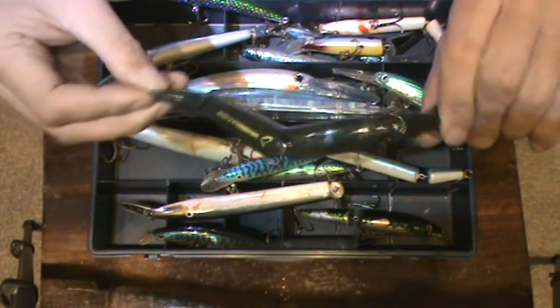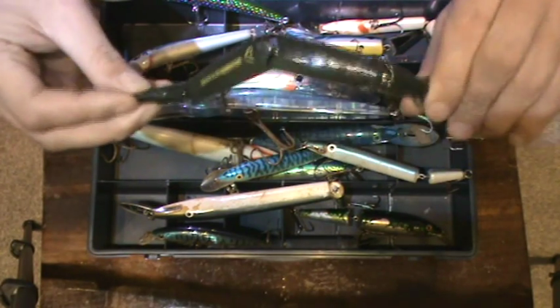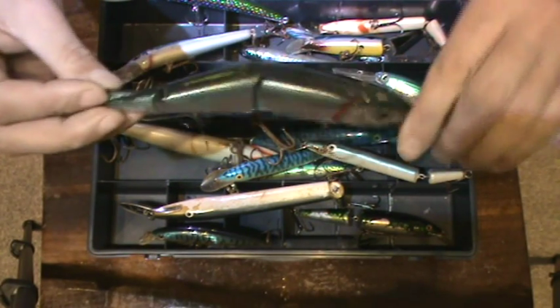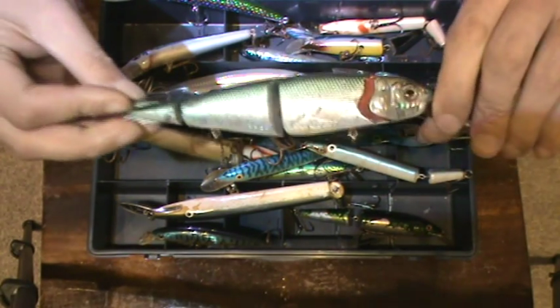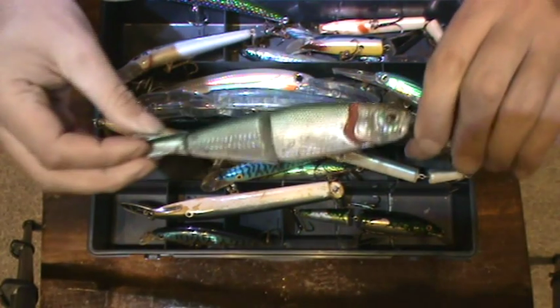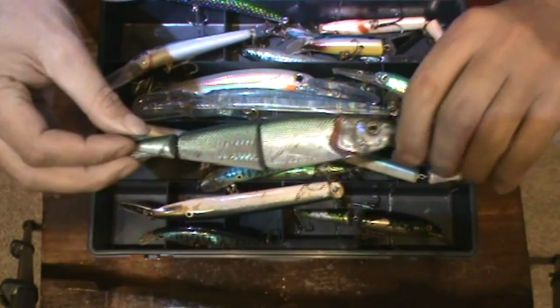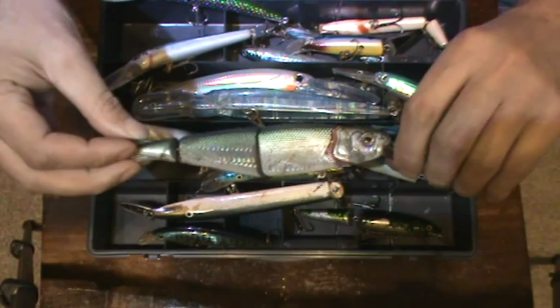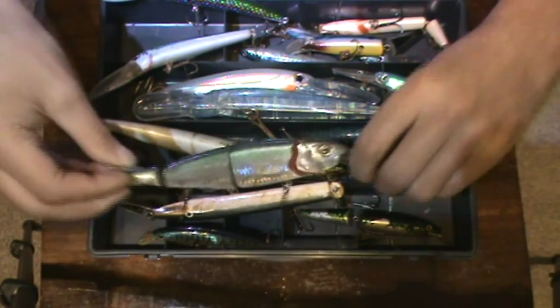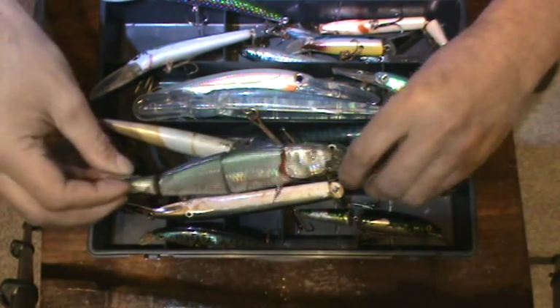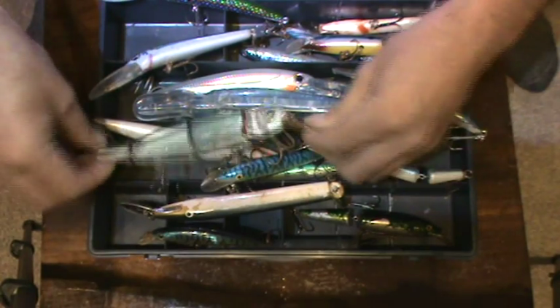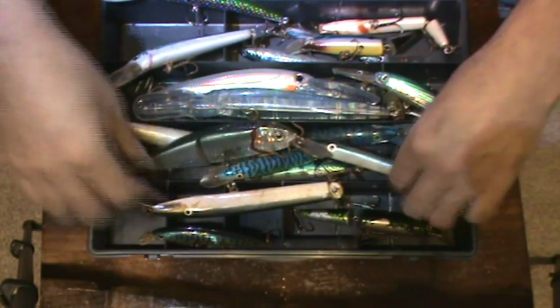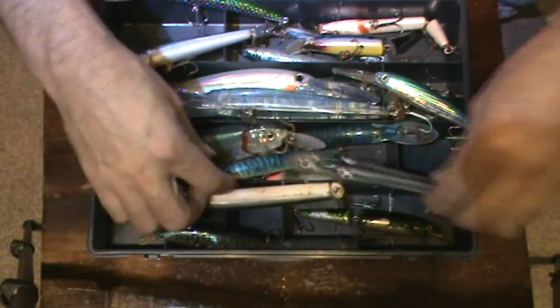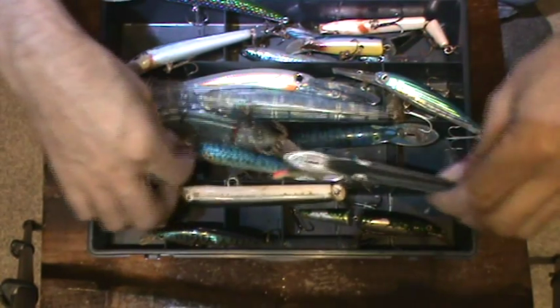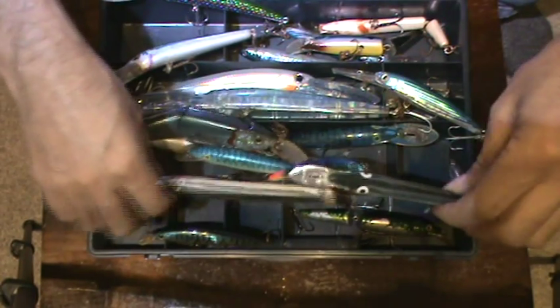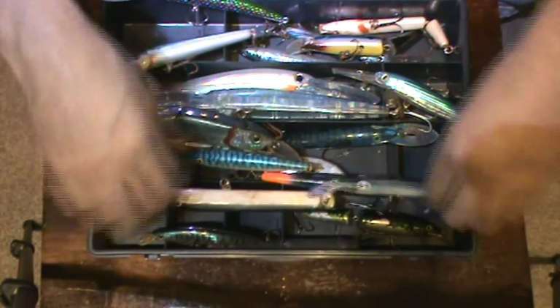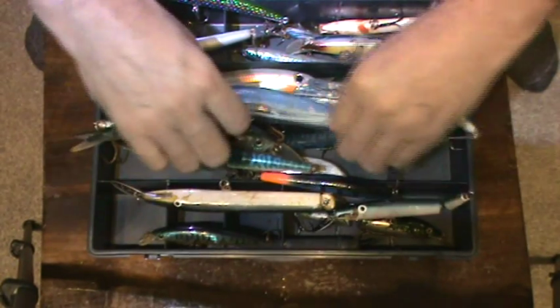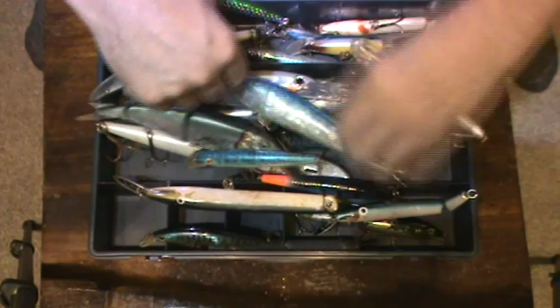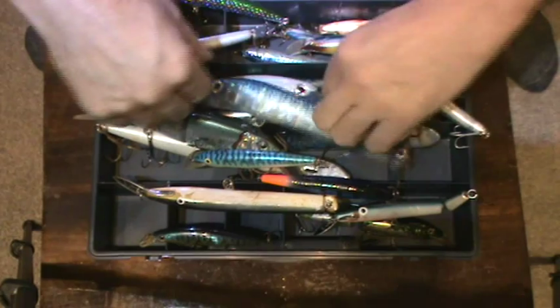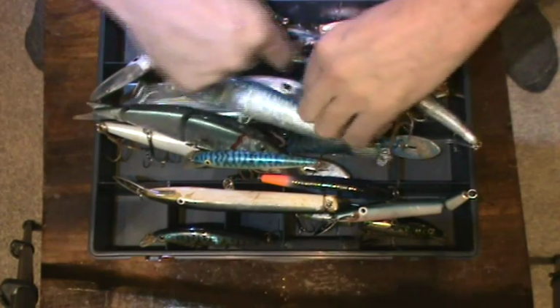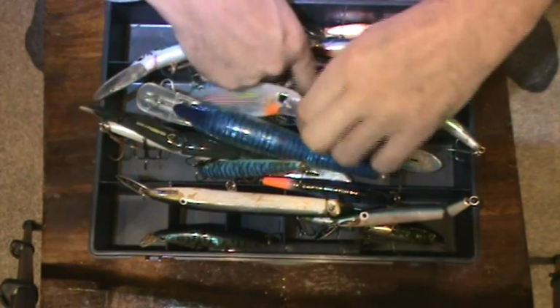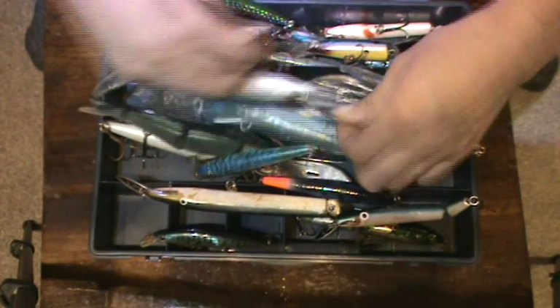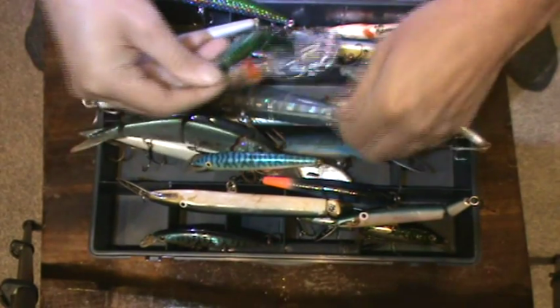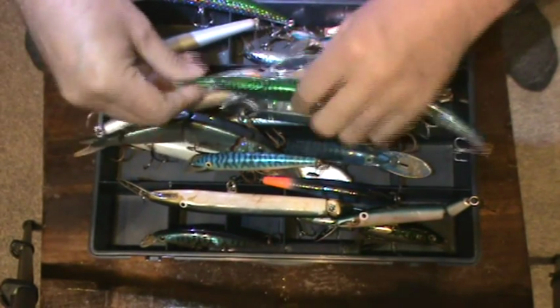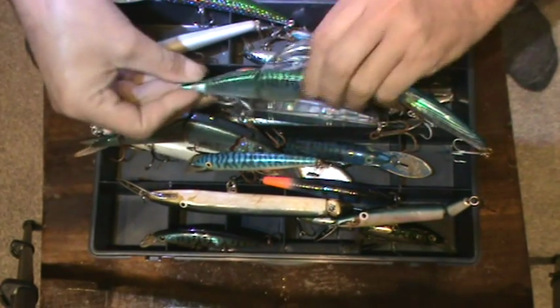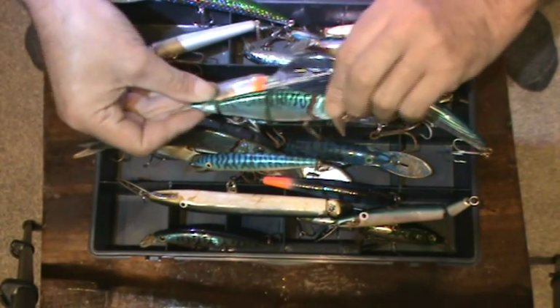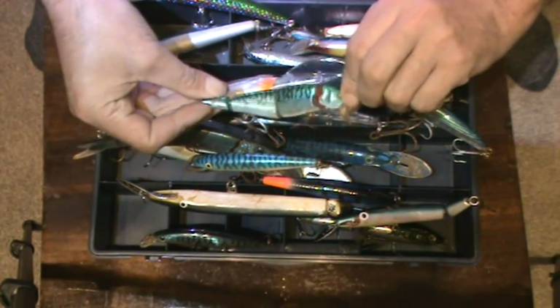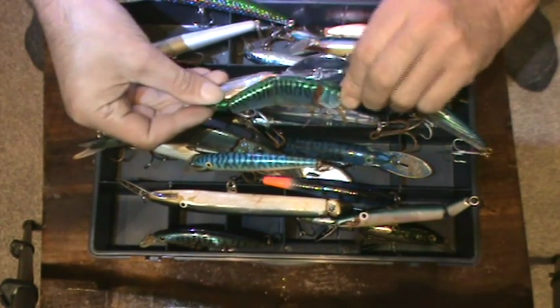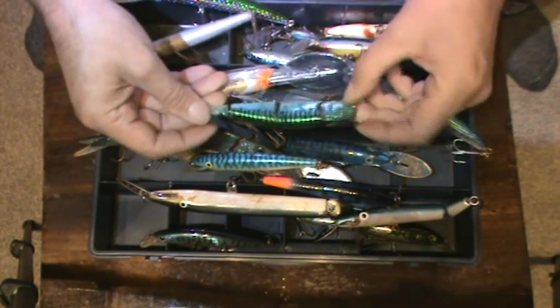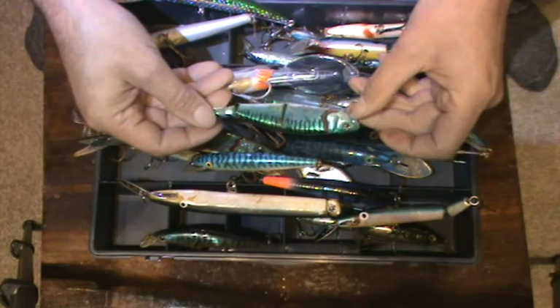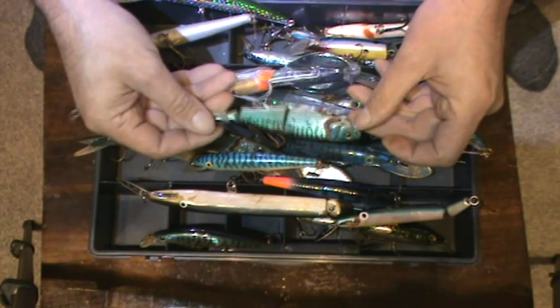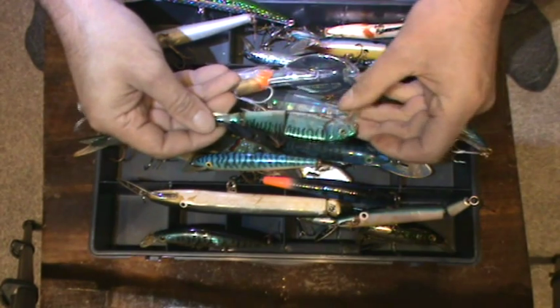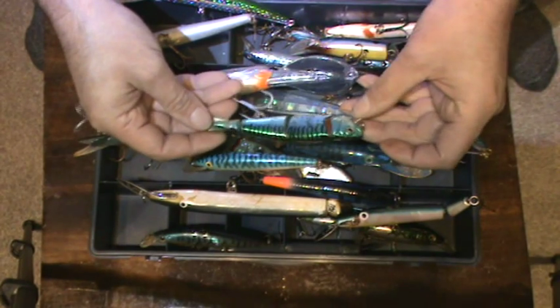It depends where you fish. I tend to use this one more on the boat. I do have a smaller version in here somewhere — there it is. That one there, just a smaller version. That catches quite well; it's even caught pollock.